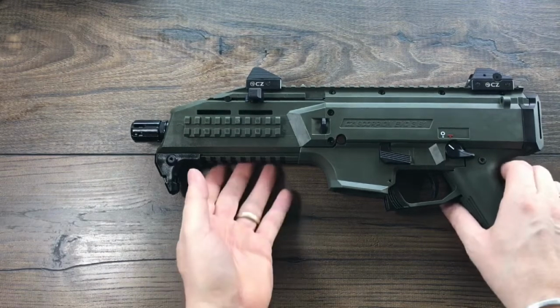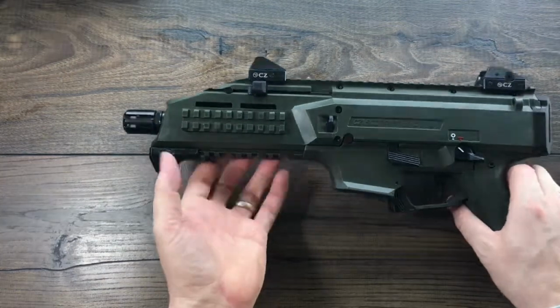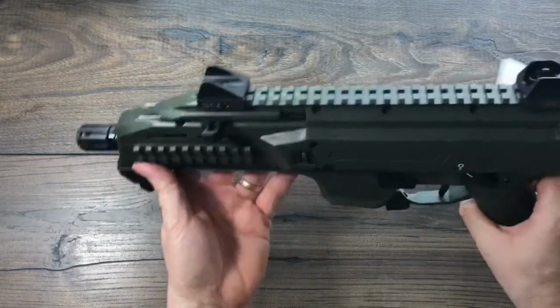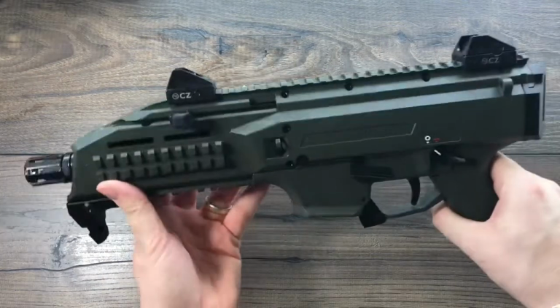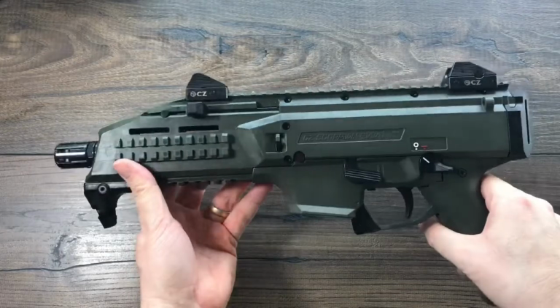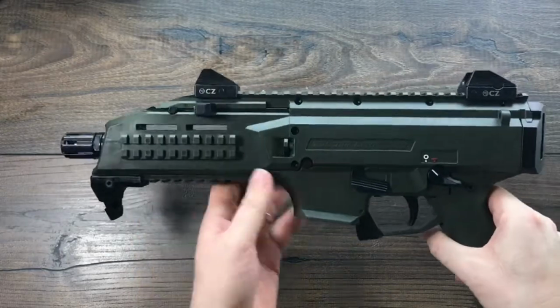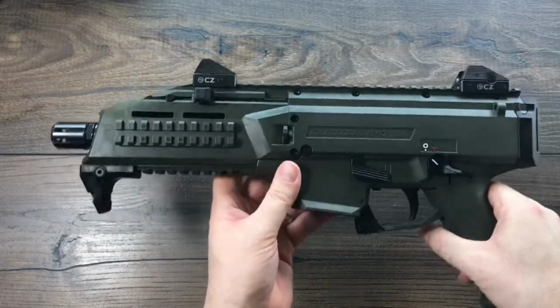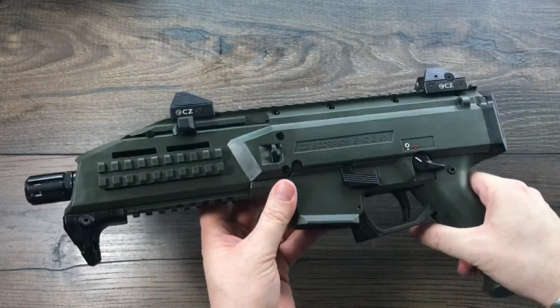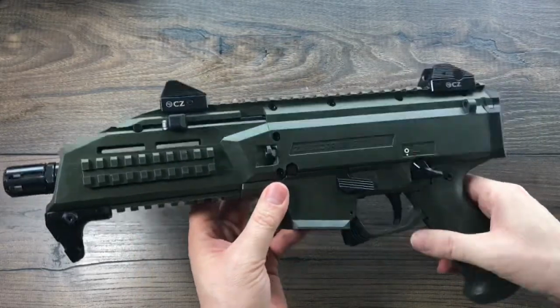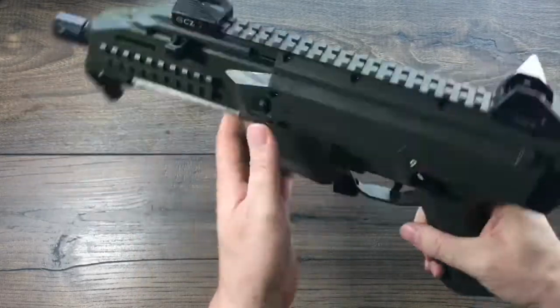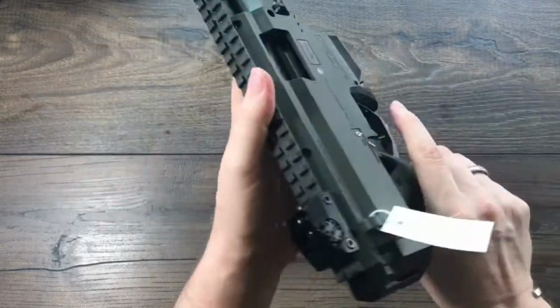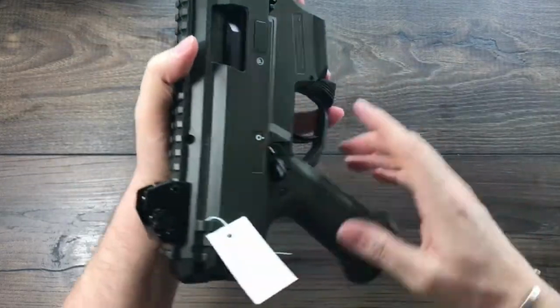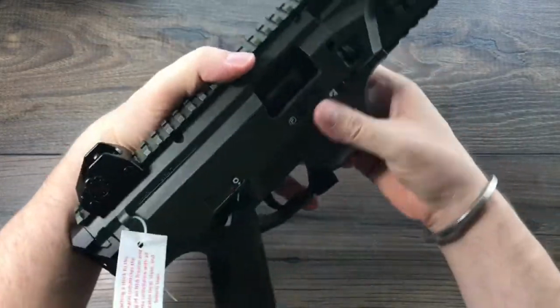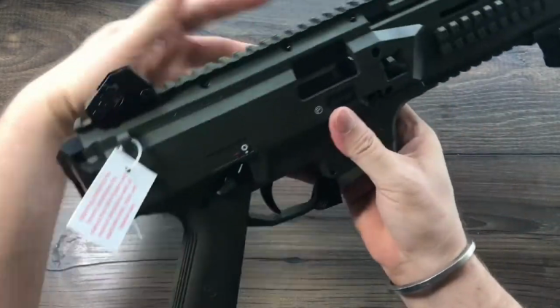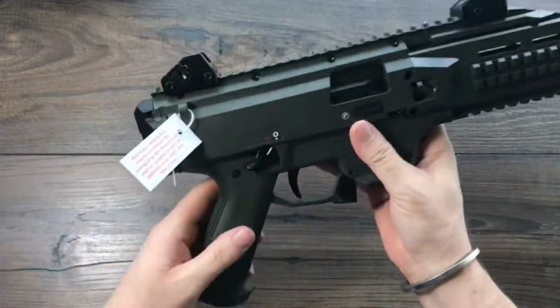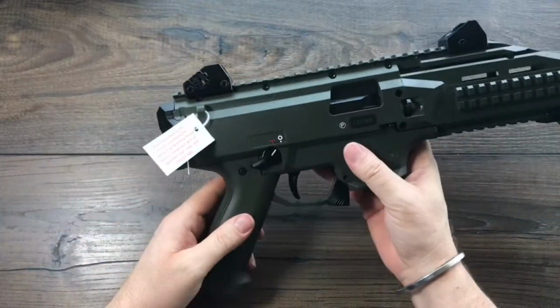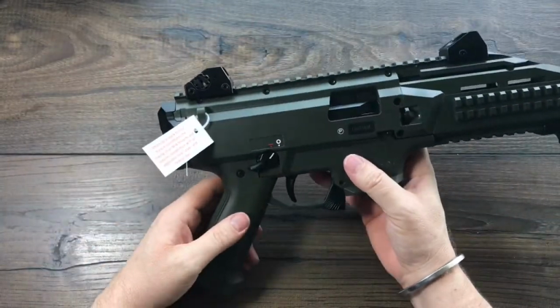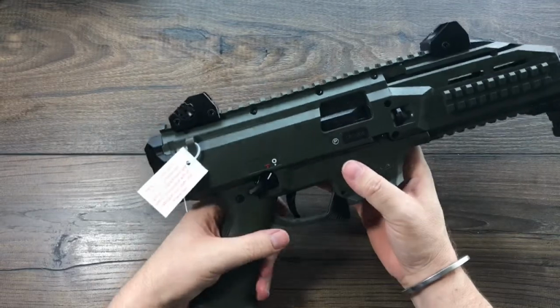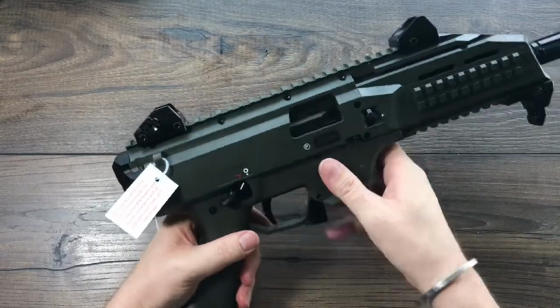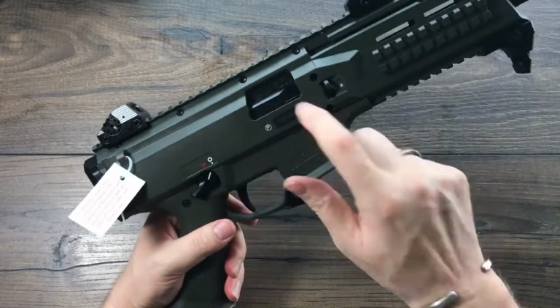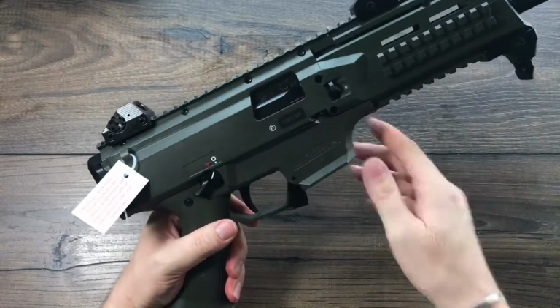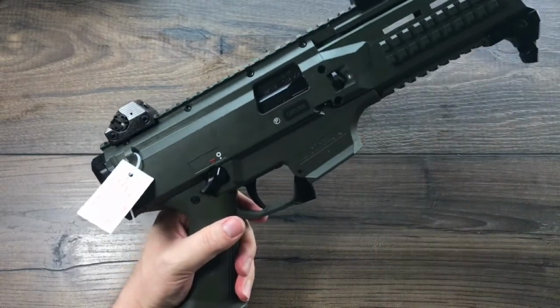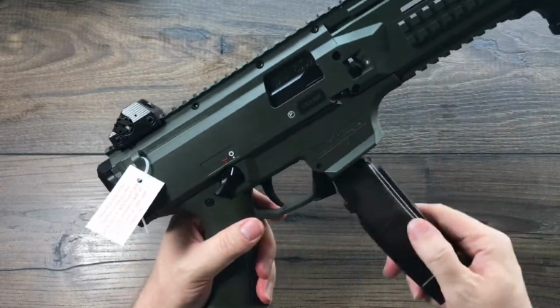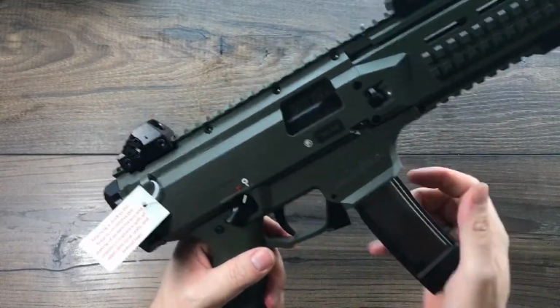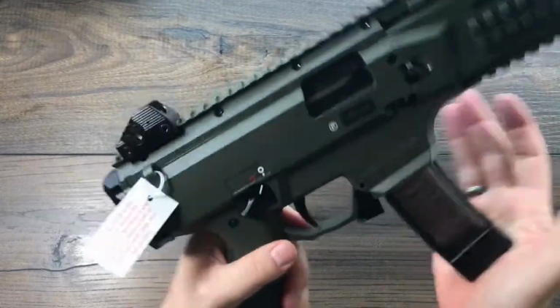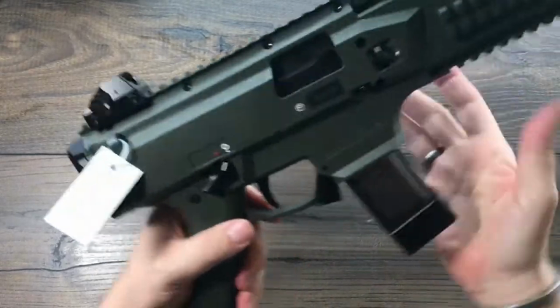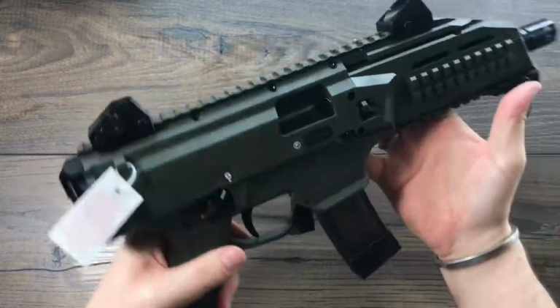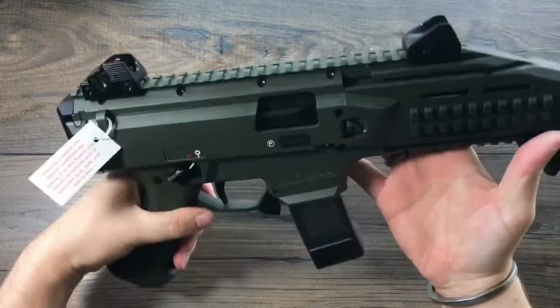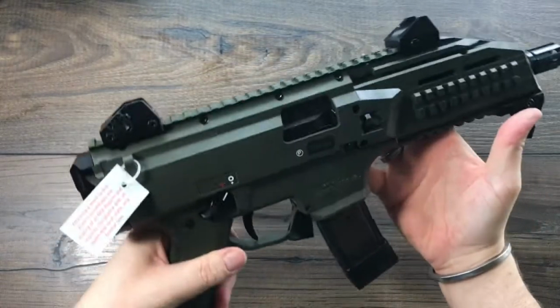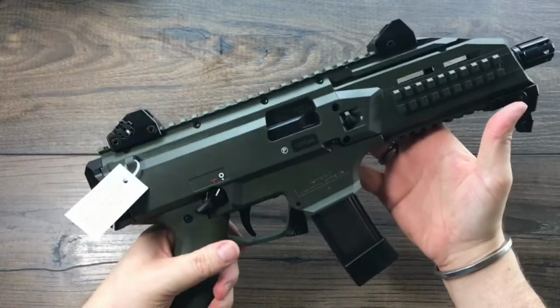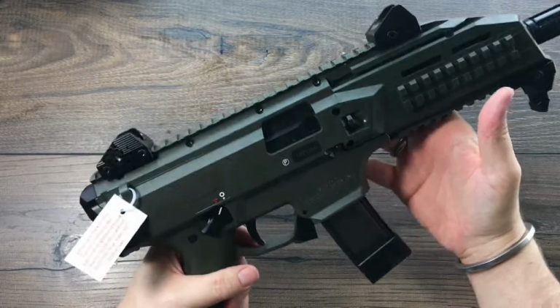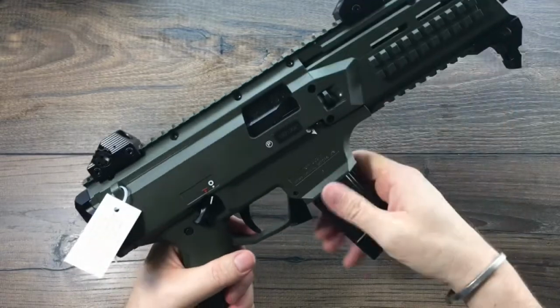Here it is — the Evo III S1. It is a nine millimeter. You've got your ejection port right here, mag goes in here. That is a fantastic looking fun time.